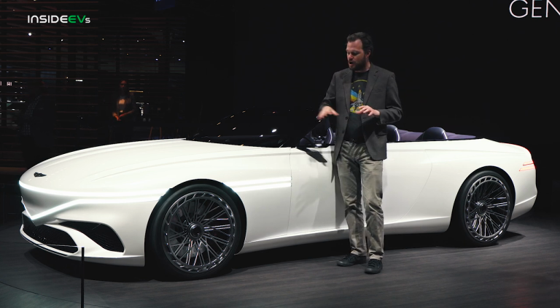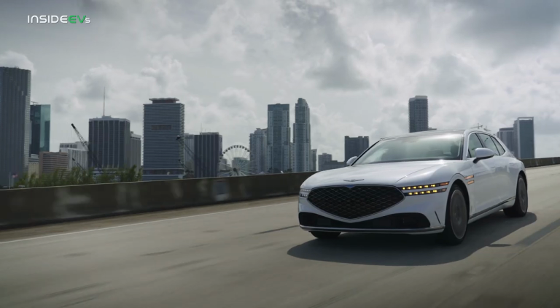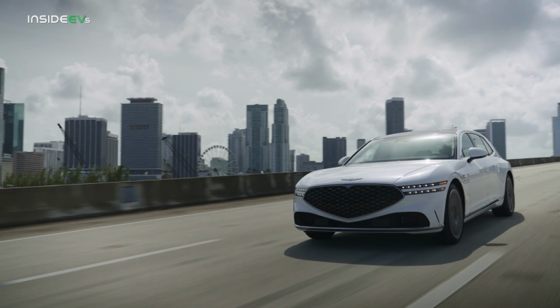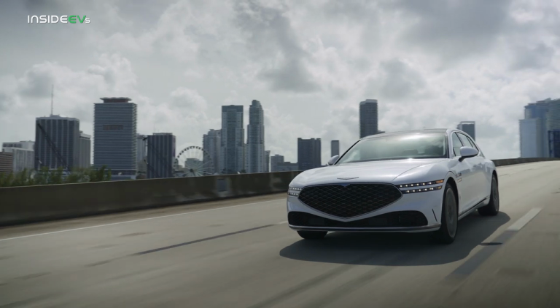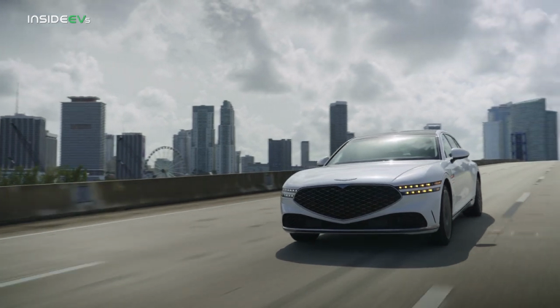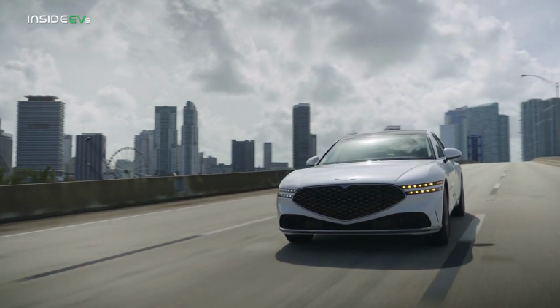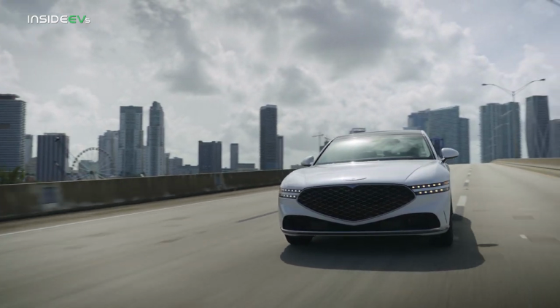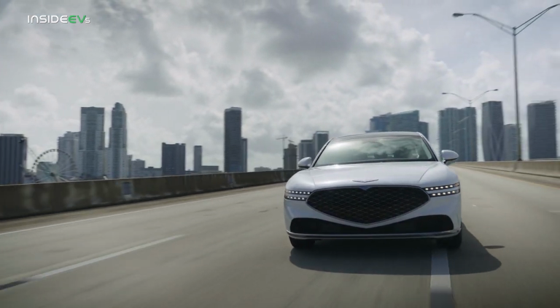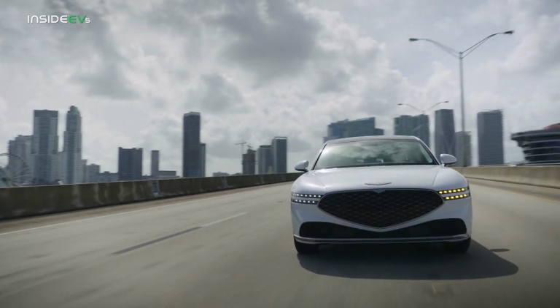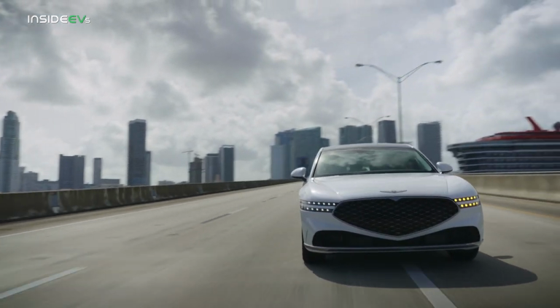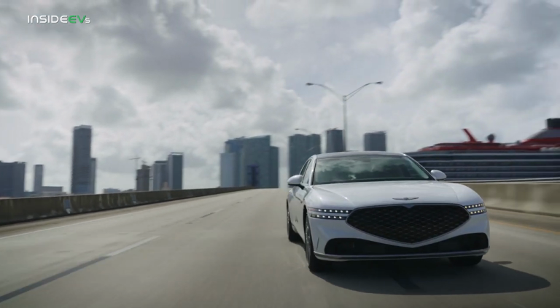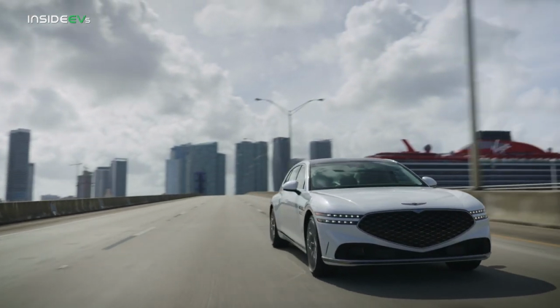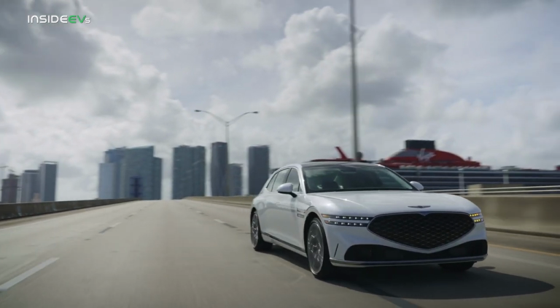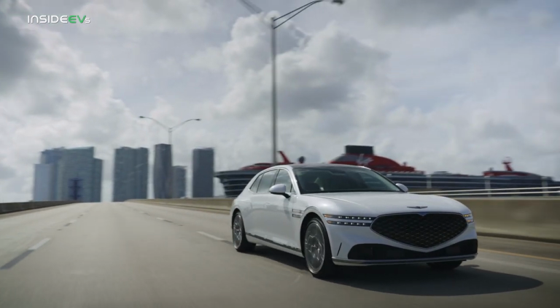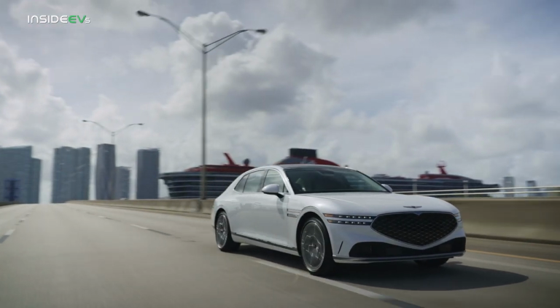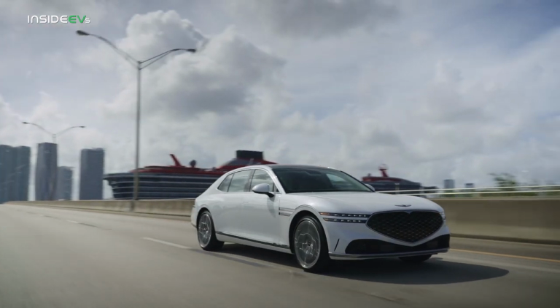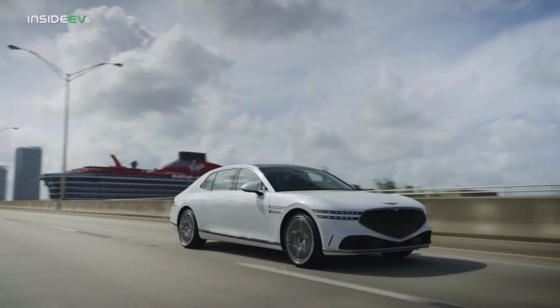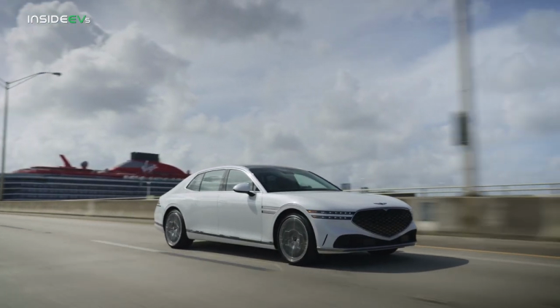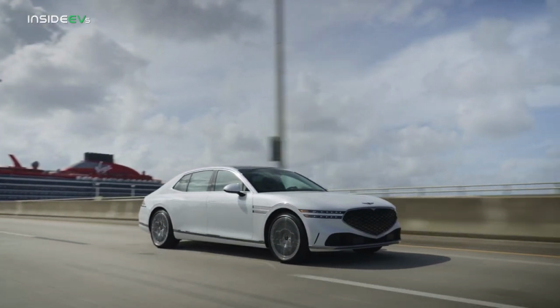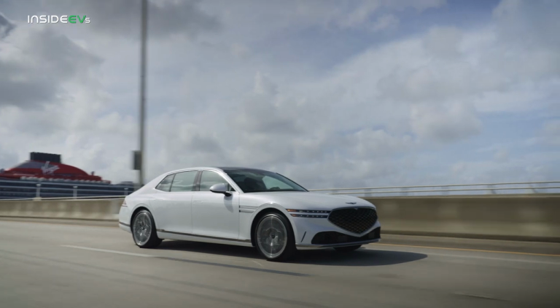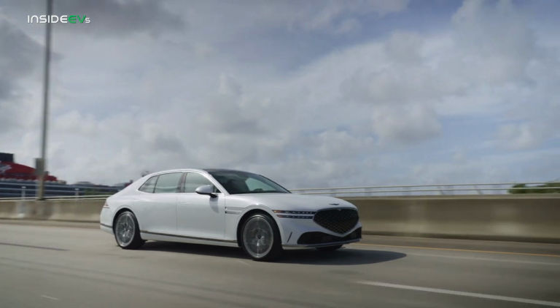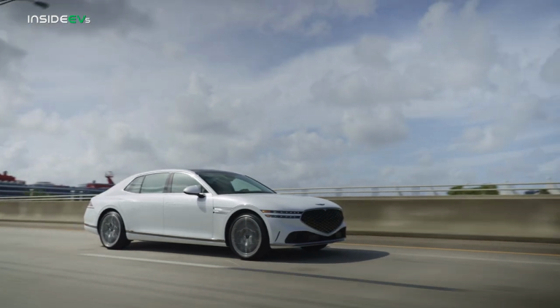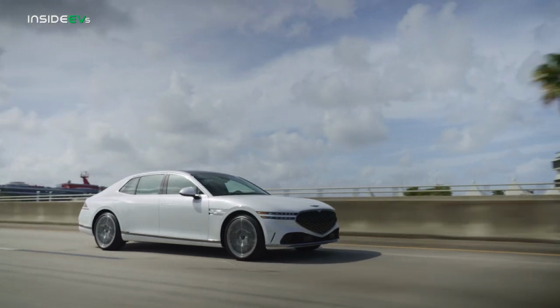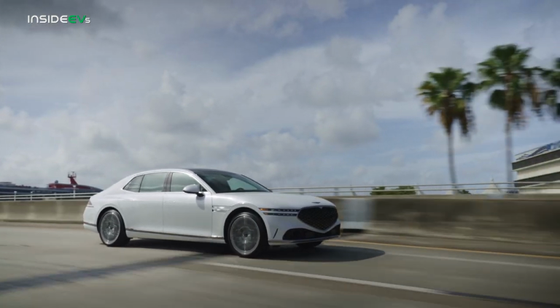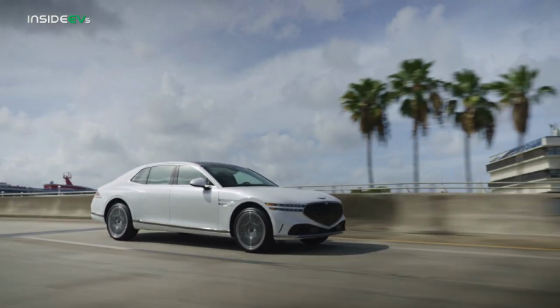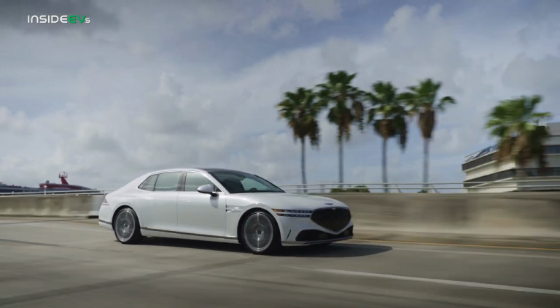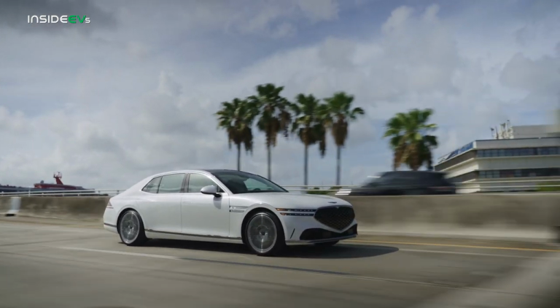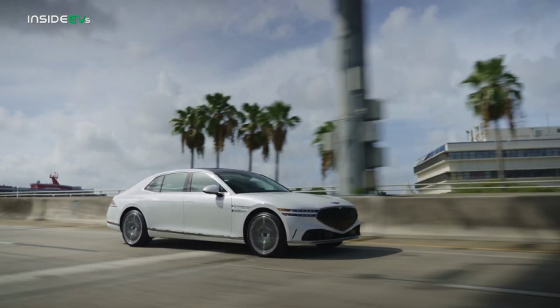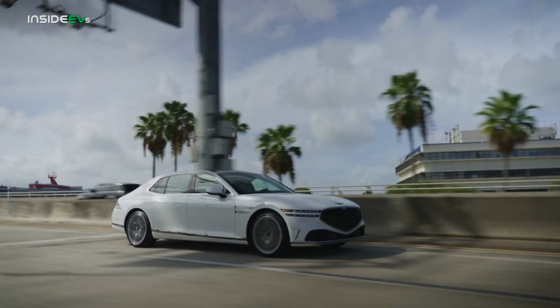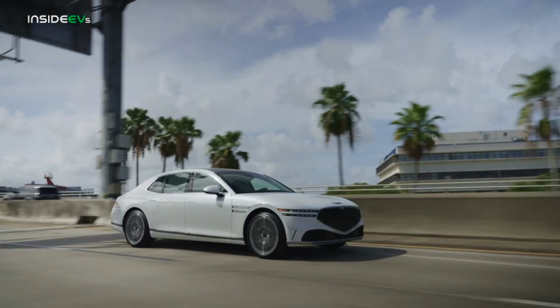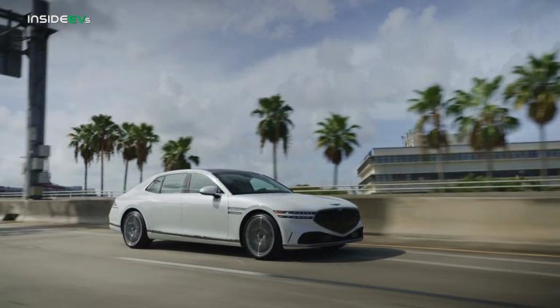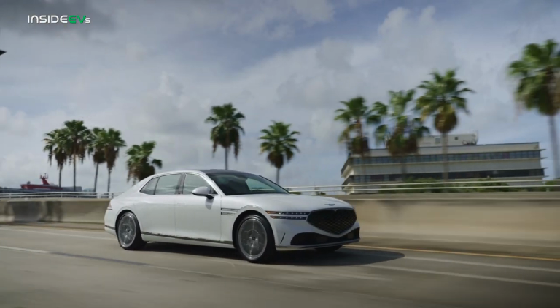We actually saw this design motif appear for the first time on the production Genesis G90, so if you ever feel like concept cars don't accurately reflect the future, Genesis would love to prove you wrong.